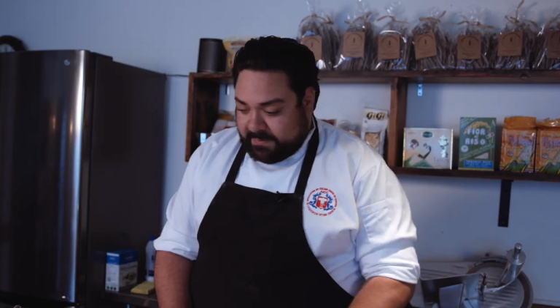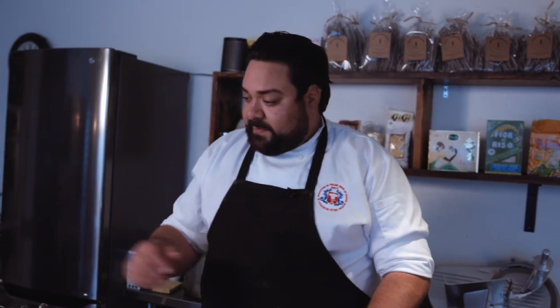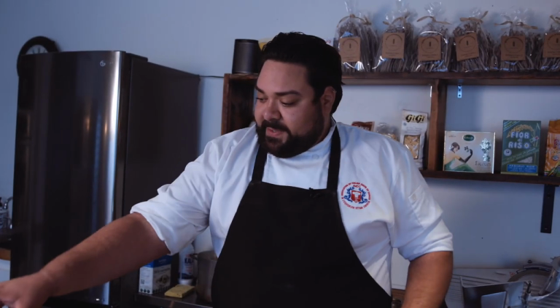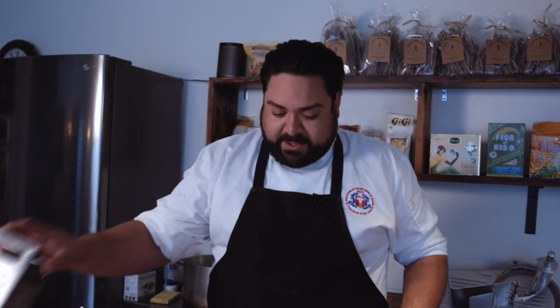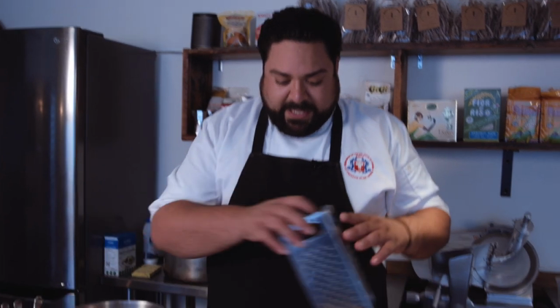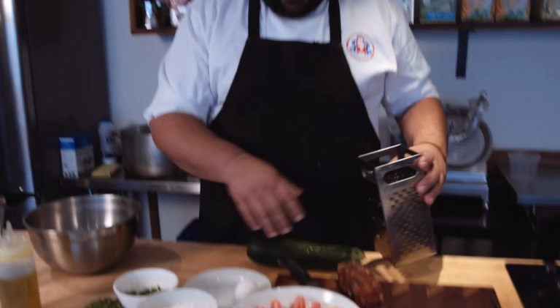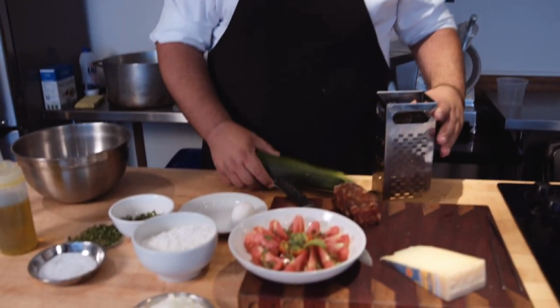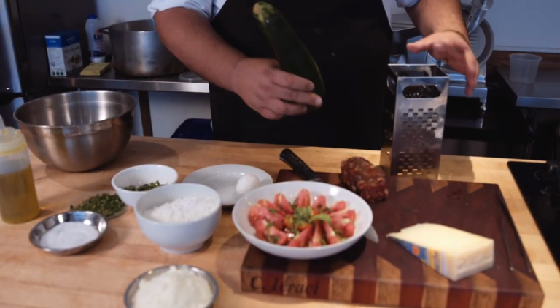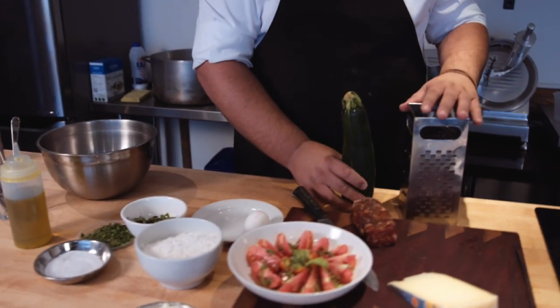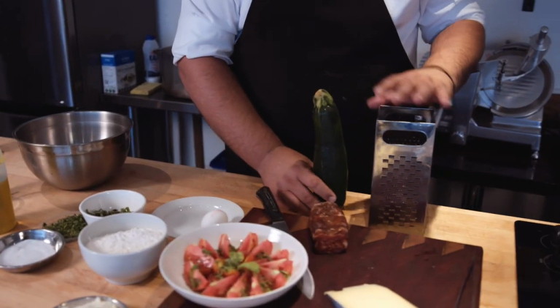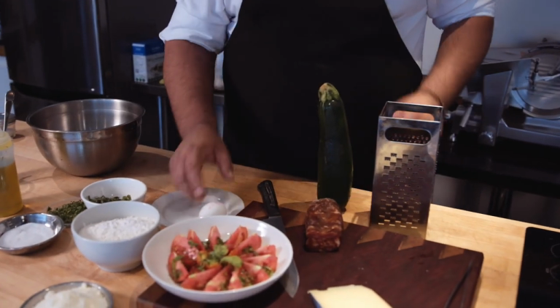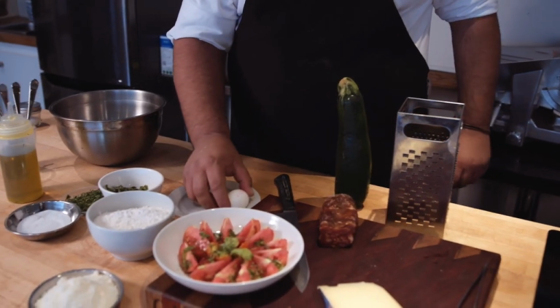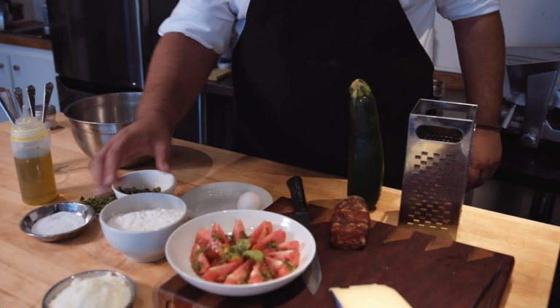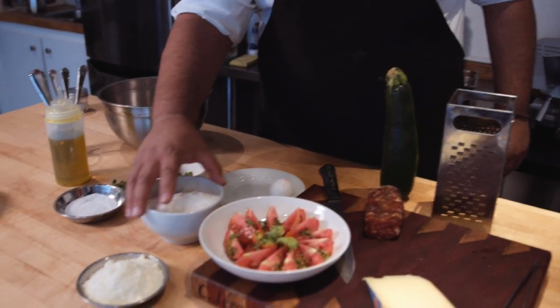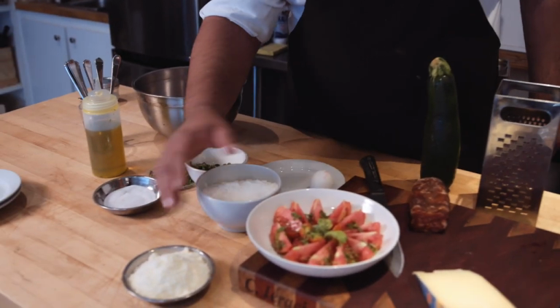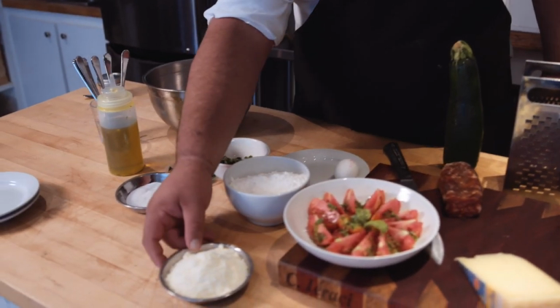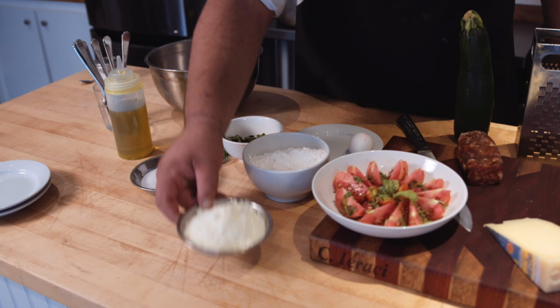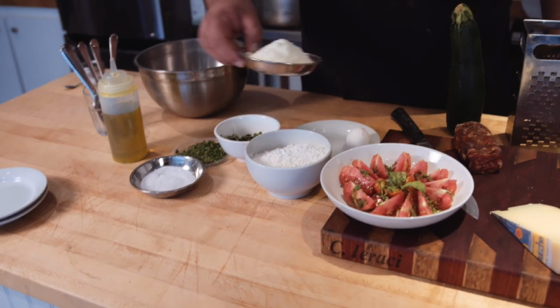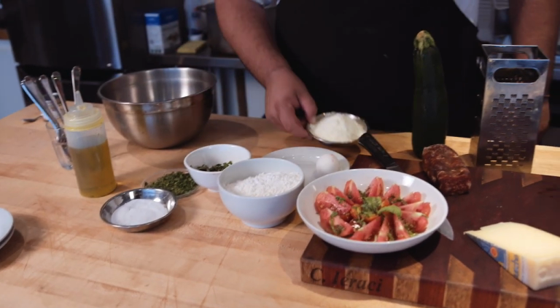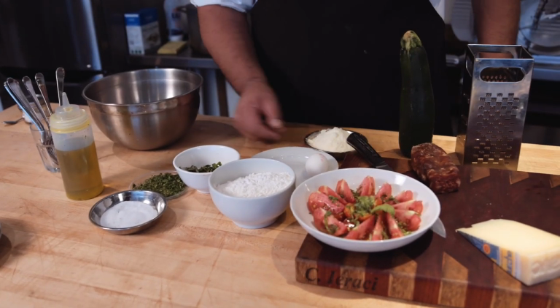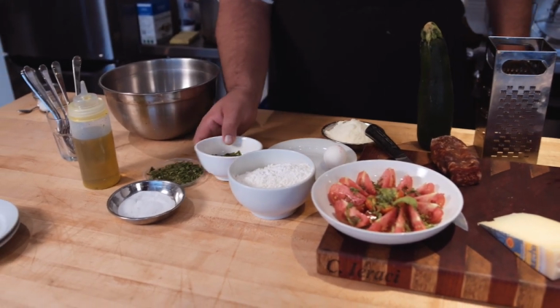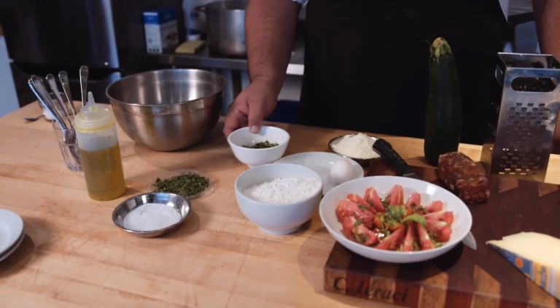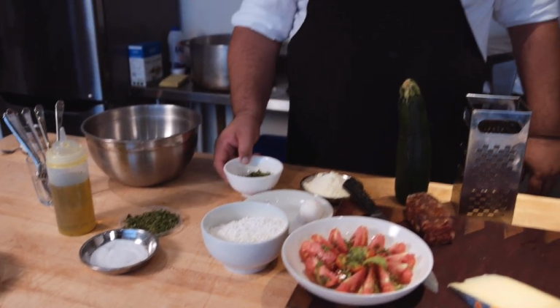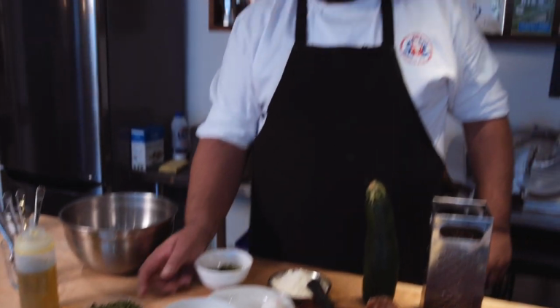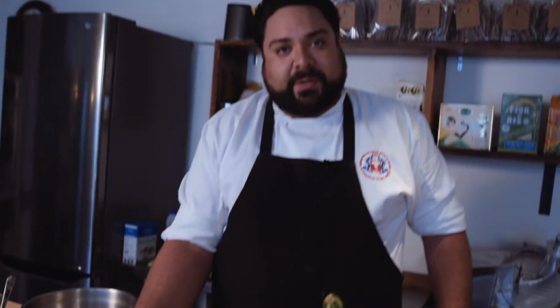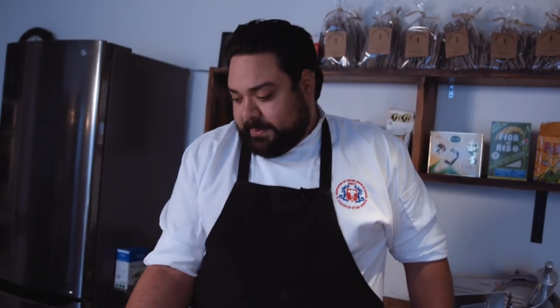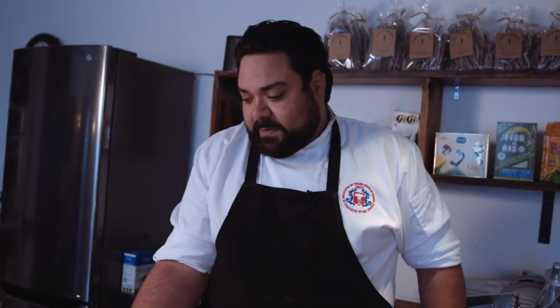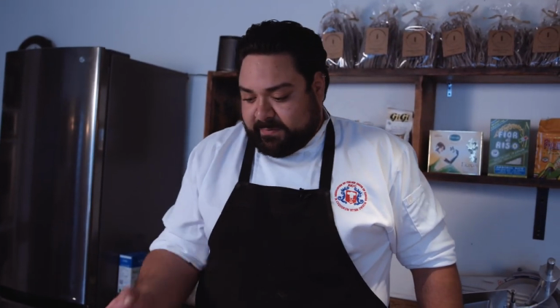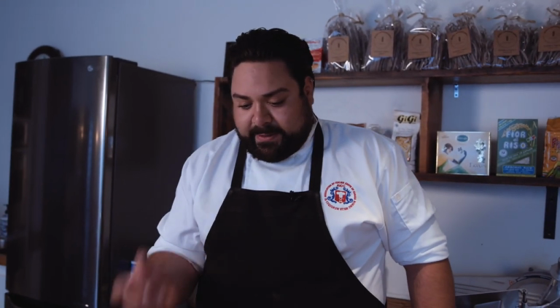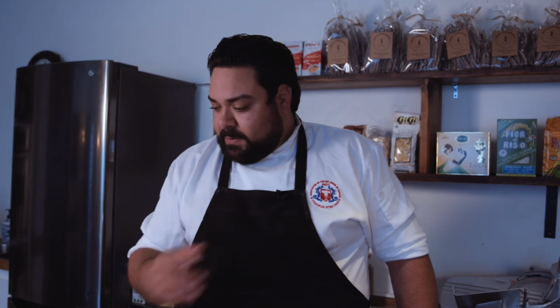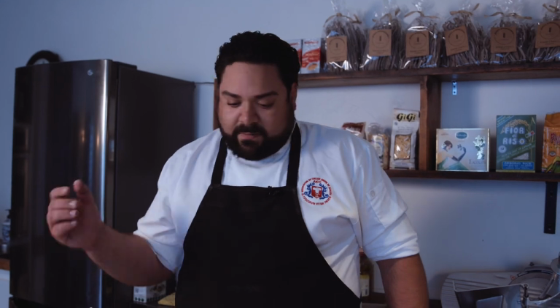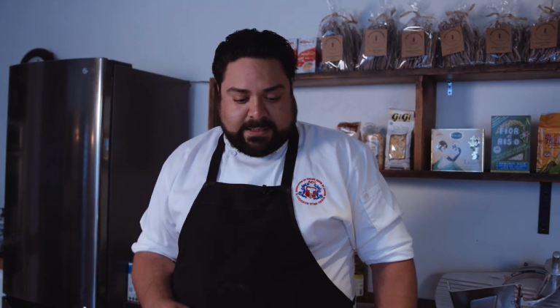For the fritters, we have zucchini, one egg, flour, Parmesan, and any herb you have fresh from the garden — beautiful to make it fragrant. Salt, that's it.